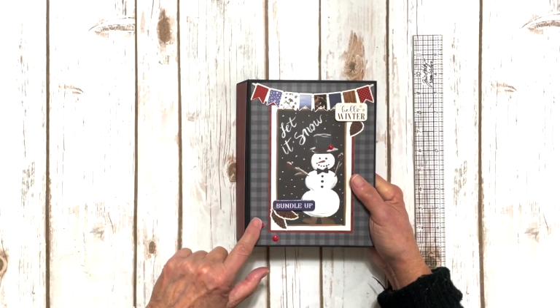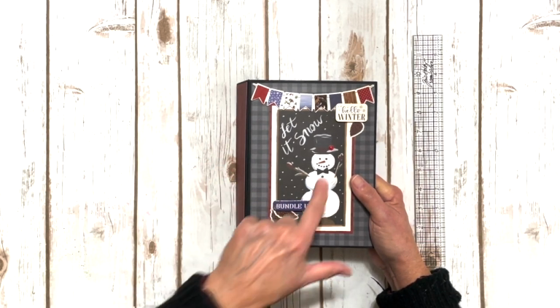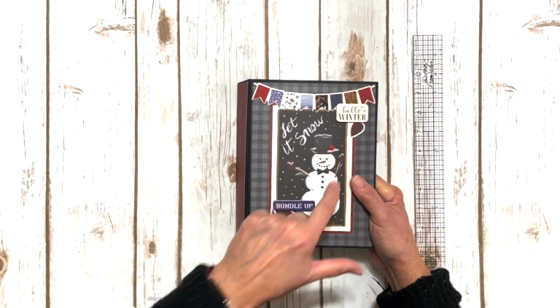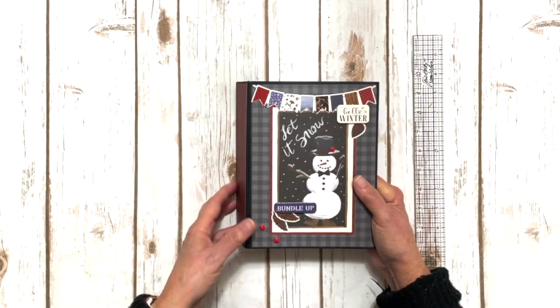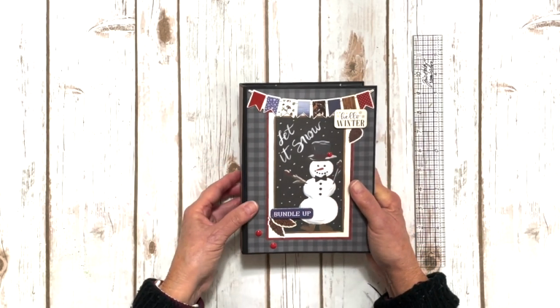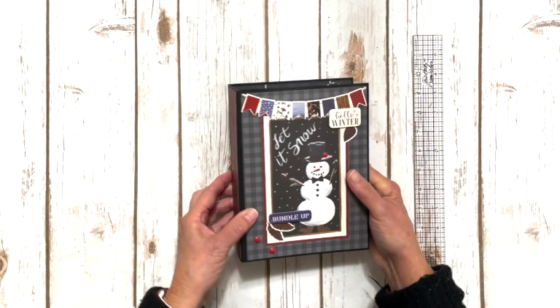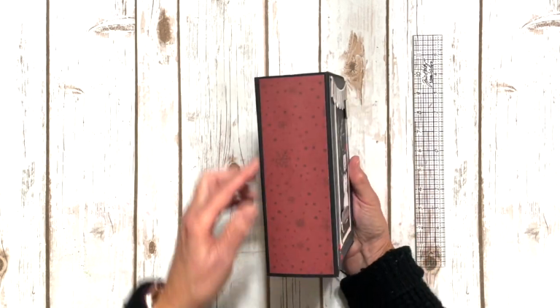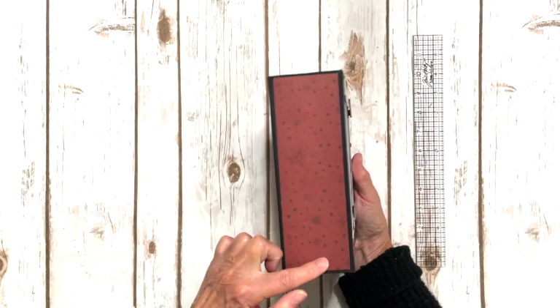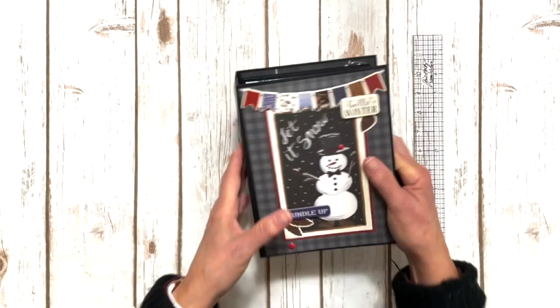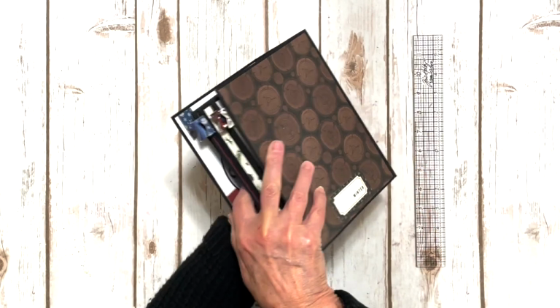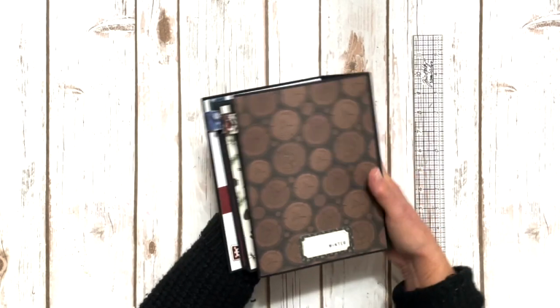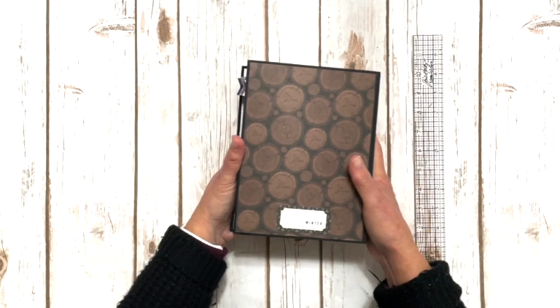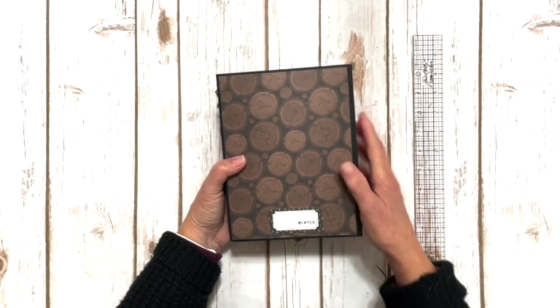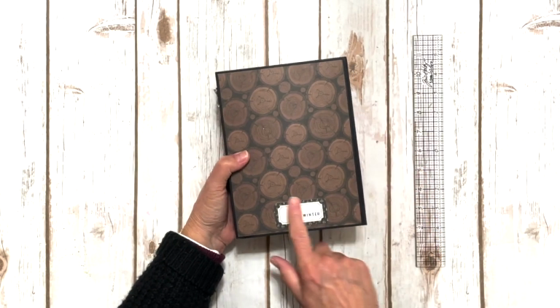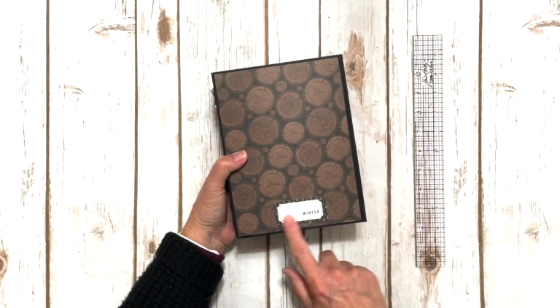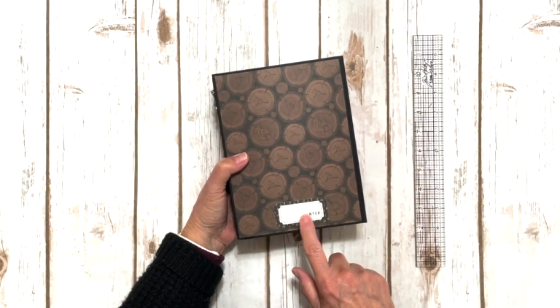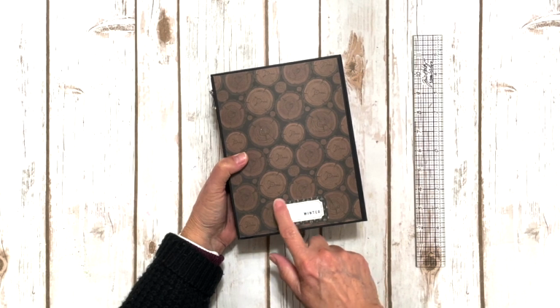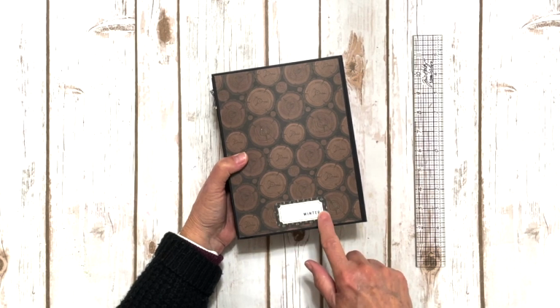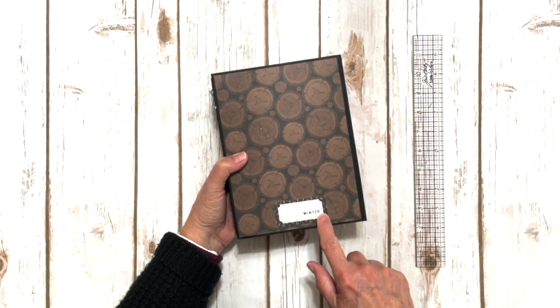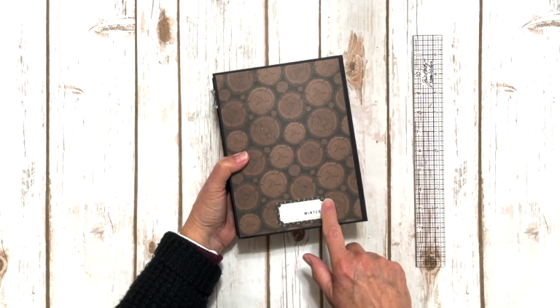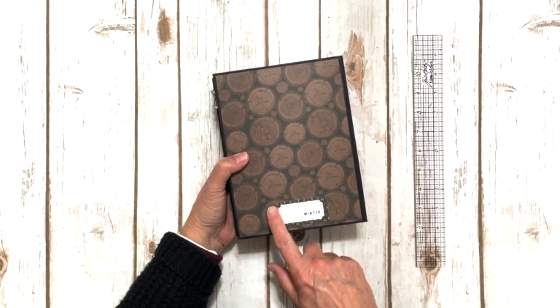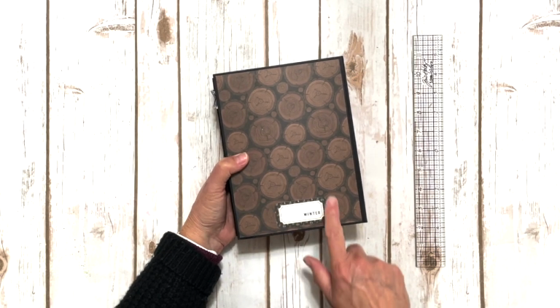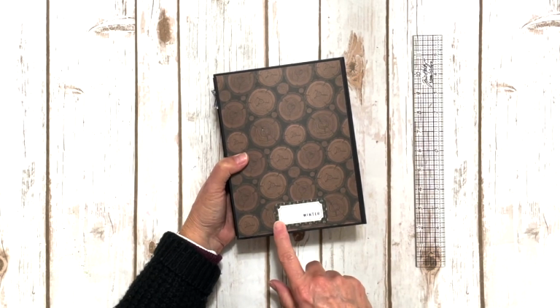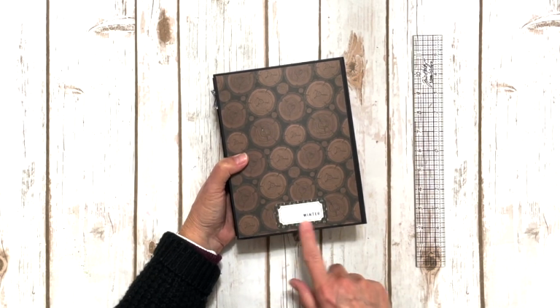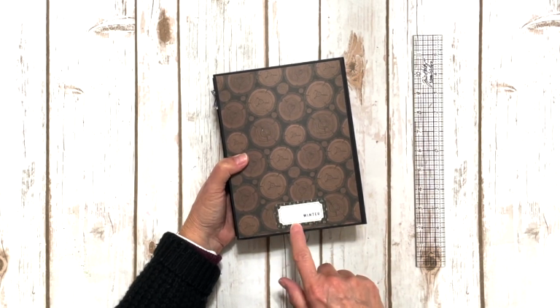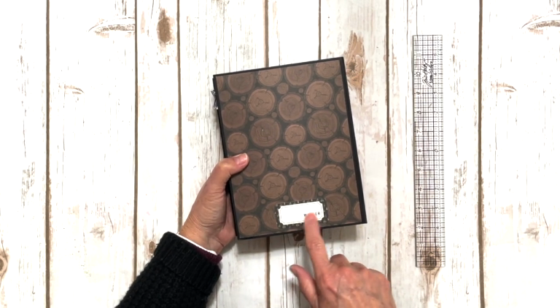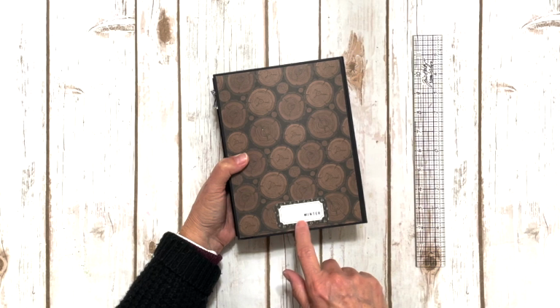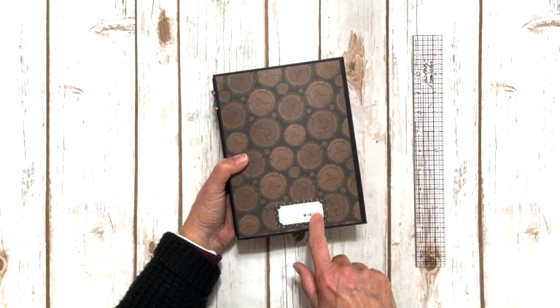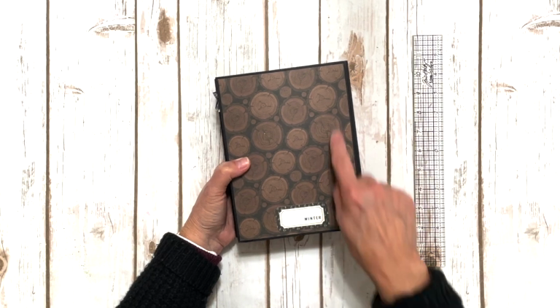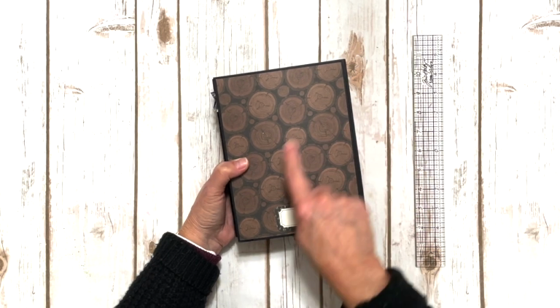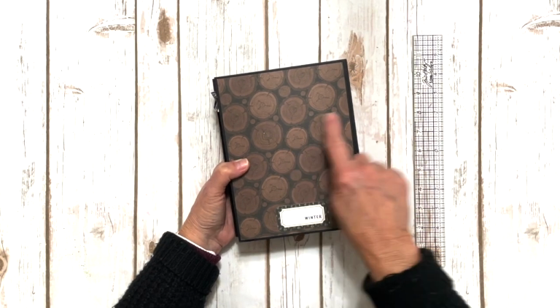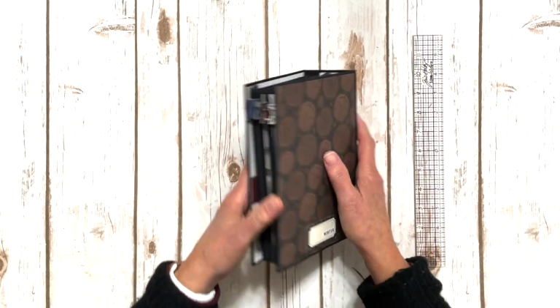You even get some fun enamel dots in the collection. Here is the spine and here is the back. I added one of the ephemera pieces — the labels — to the back, and put the little winter sticker on the back. I love this wood paper.